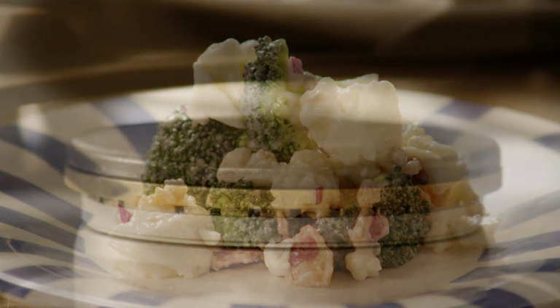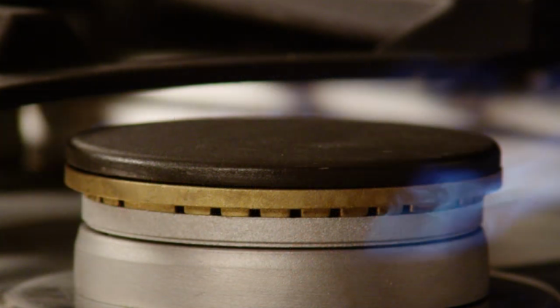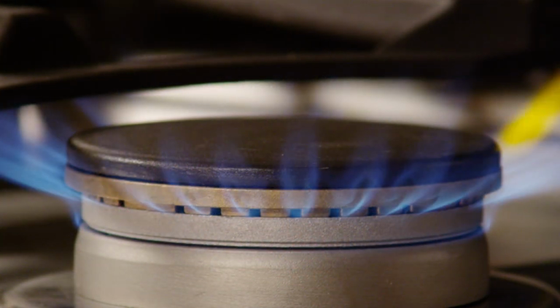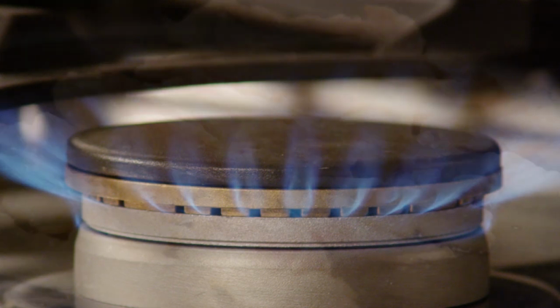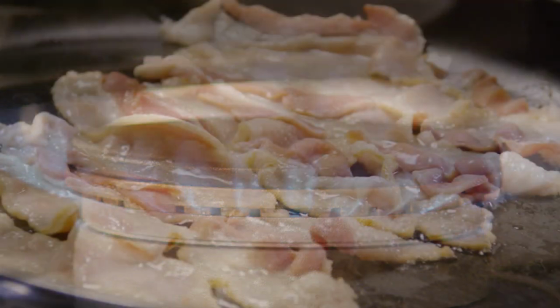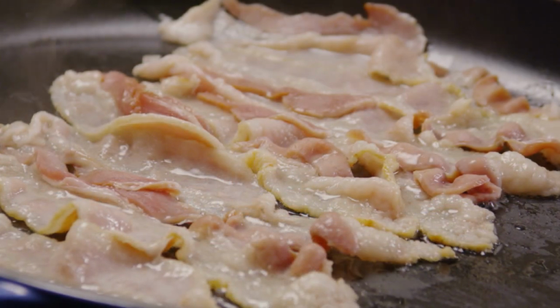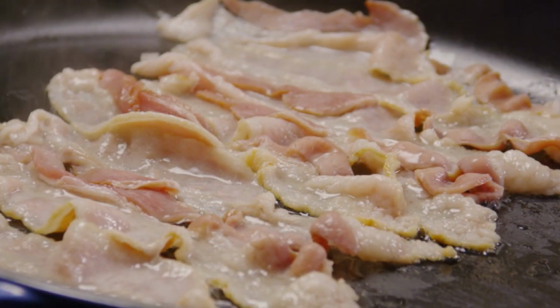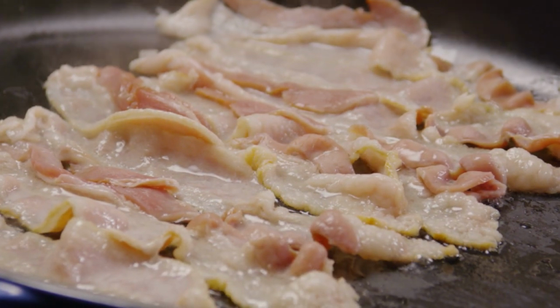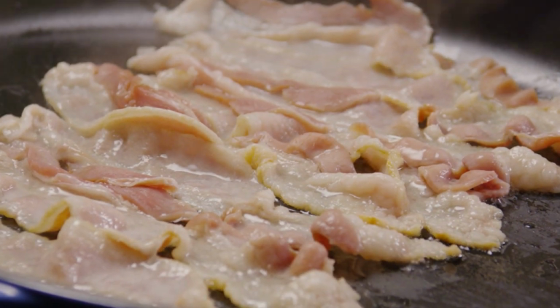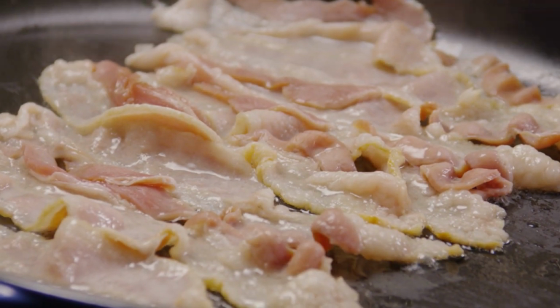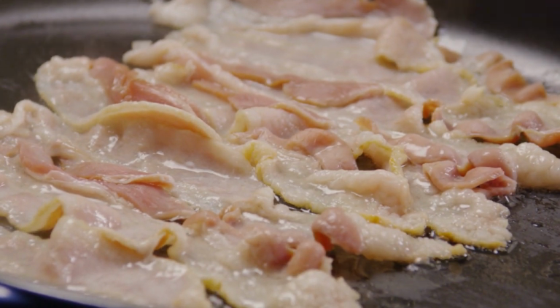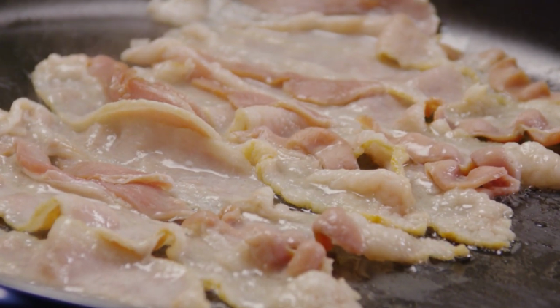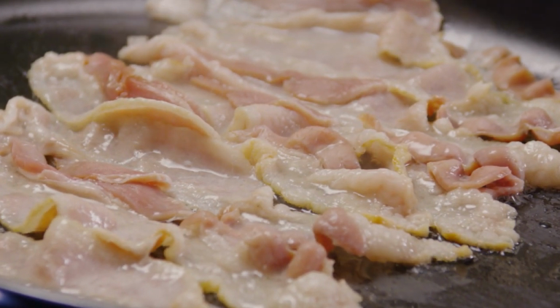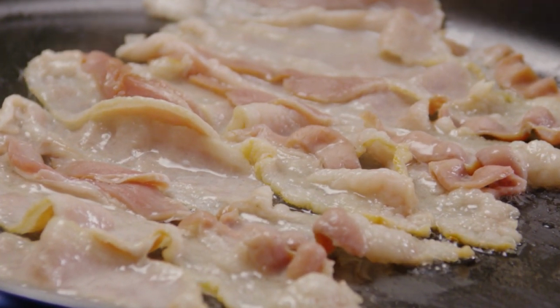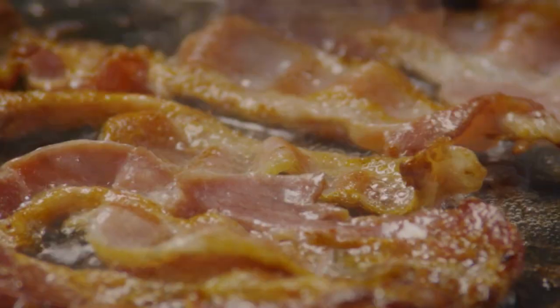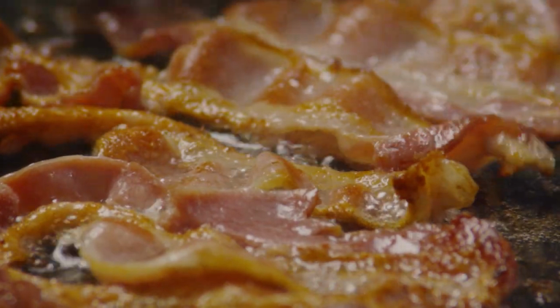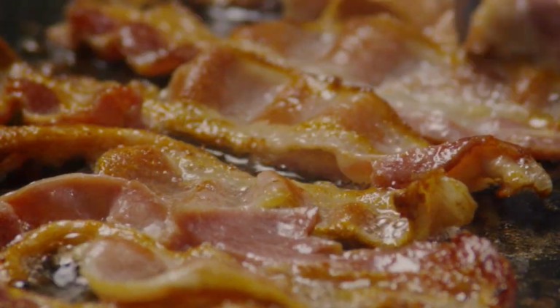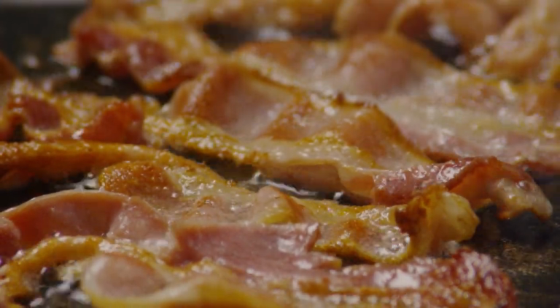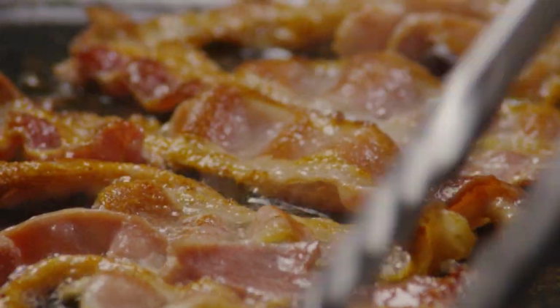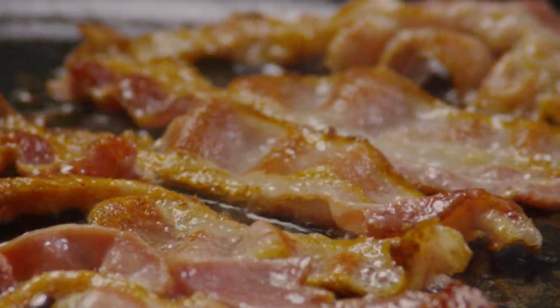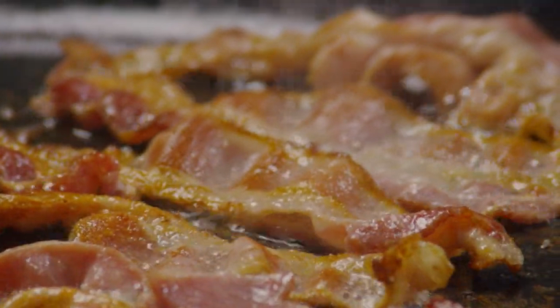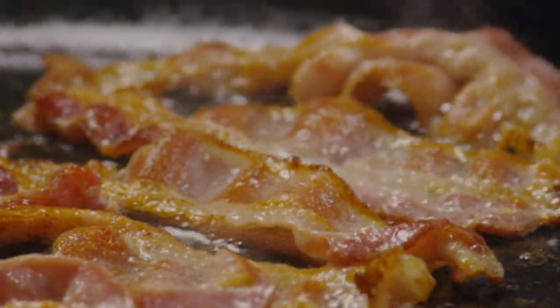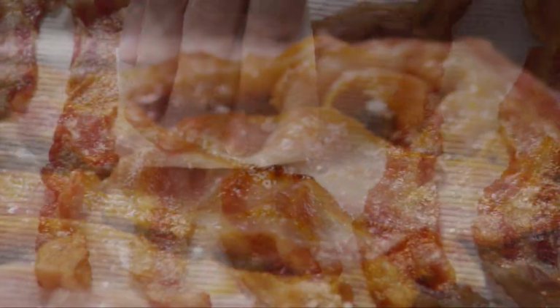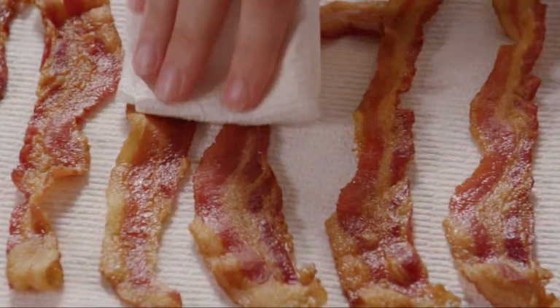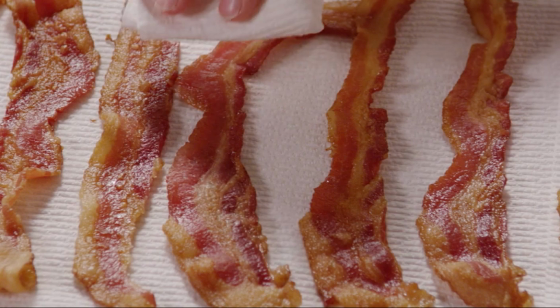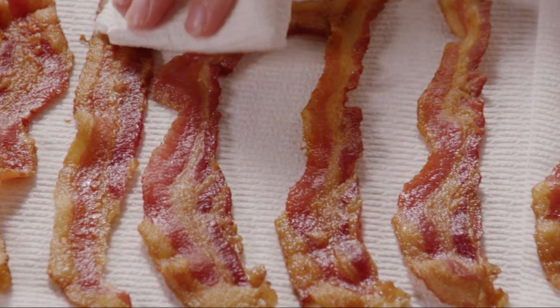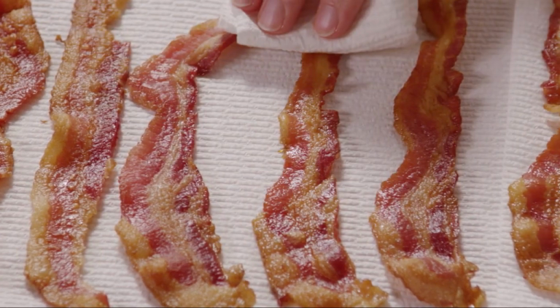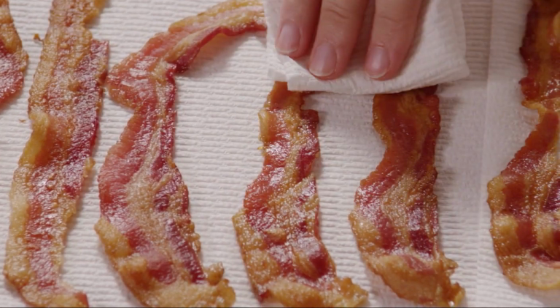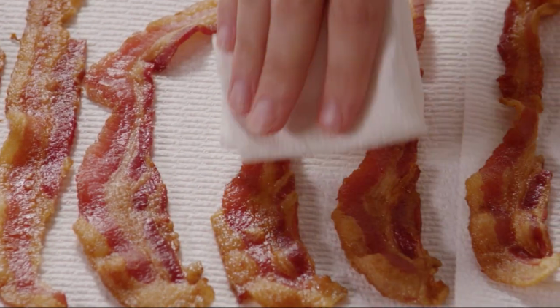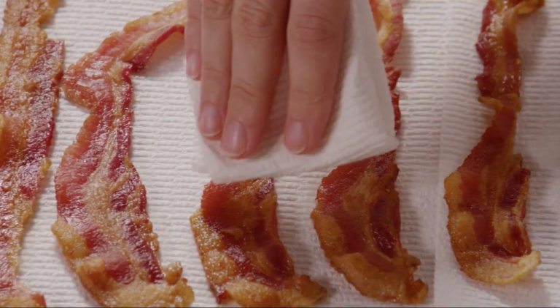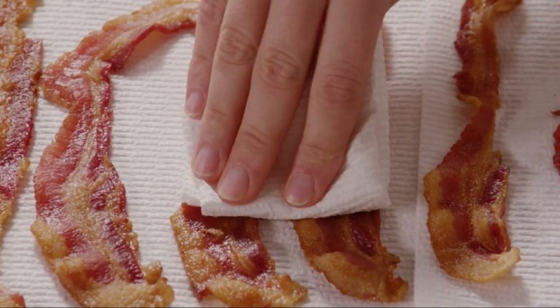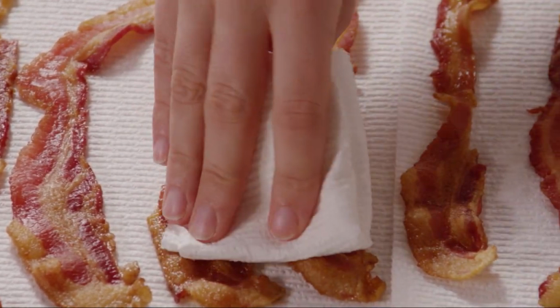To begin, heat a large deep skillet on medium high heat. Place 12 slices of bacon in the skillet and cook until the bacon is evenly brown, turning over once, about 10 minutes. Transfer the bacon to paper towels and pat the bacon to remove excess grease.